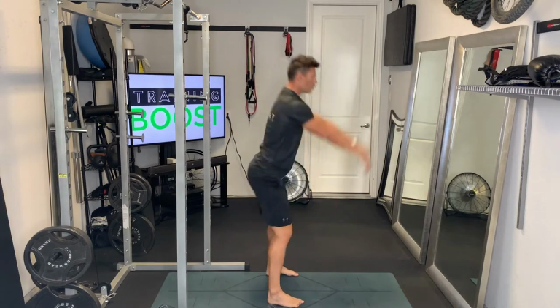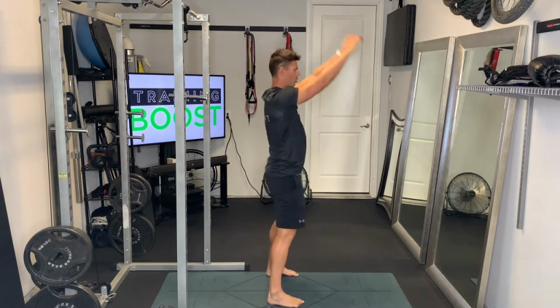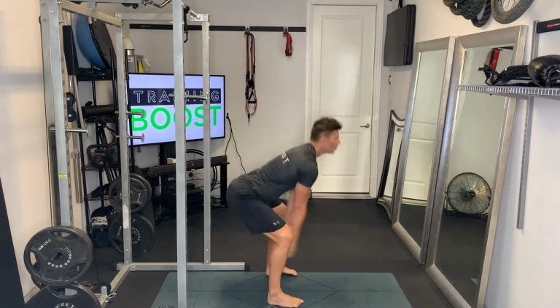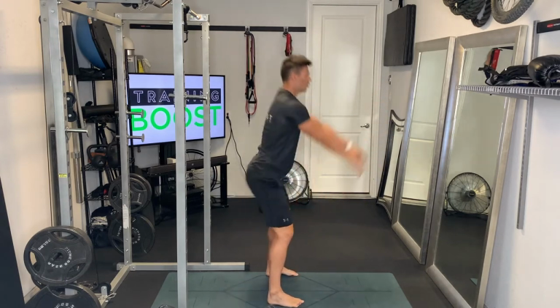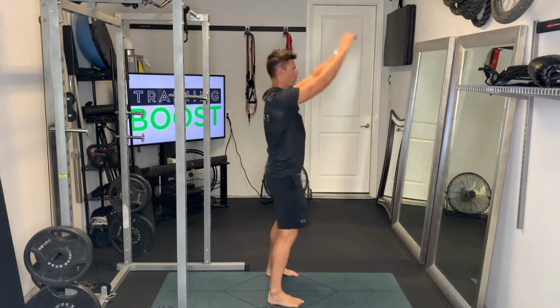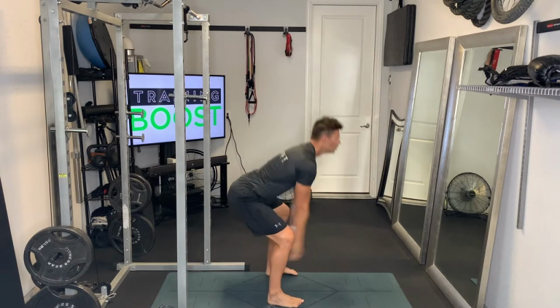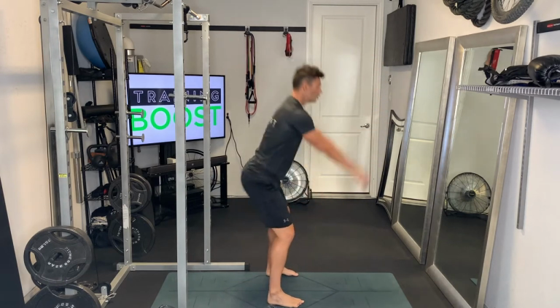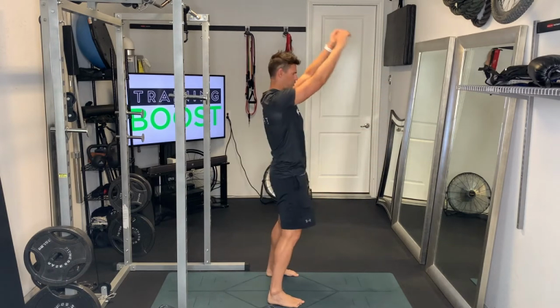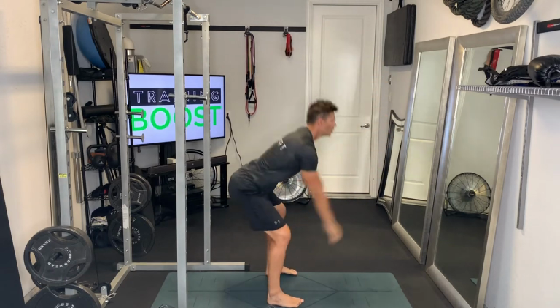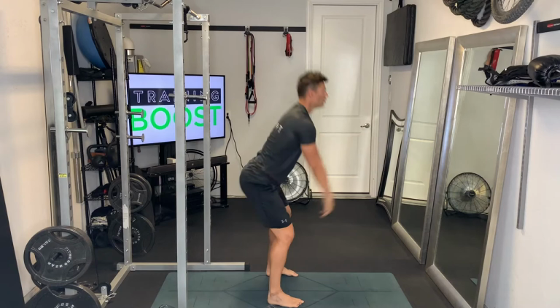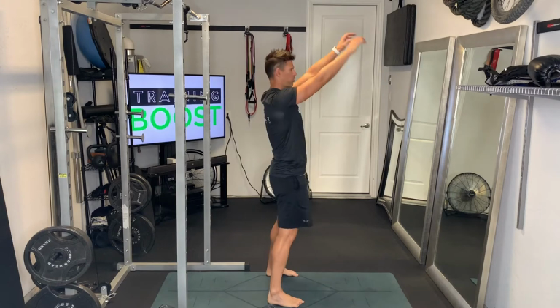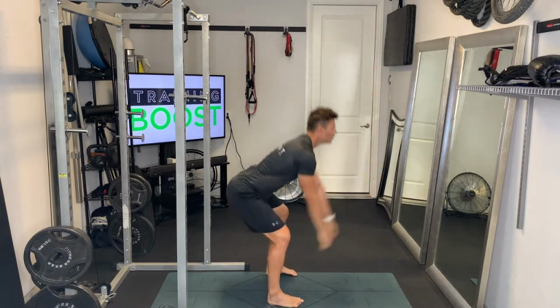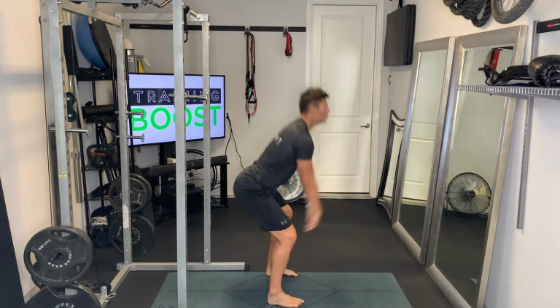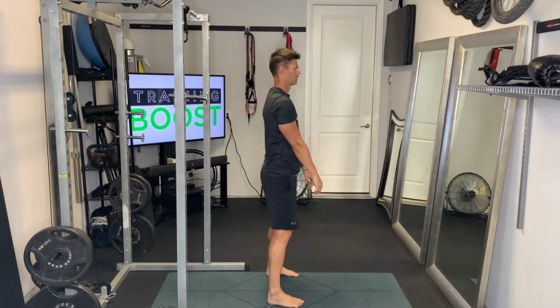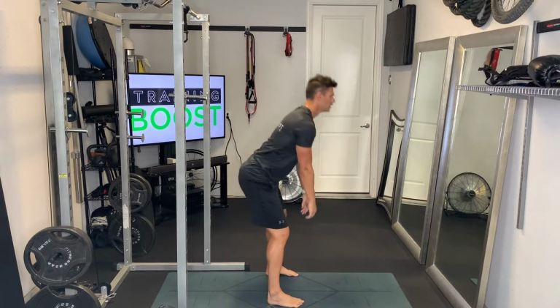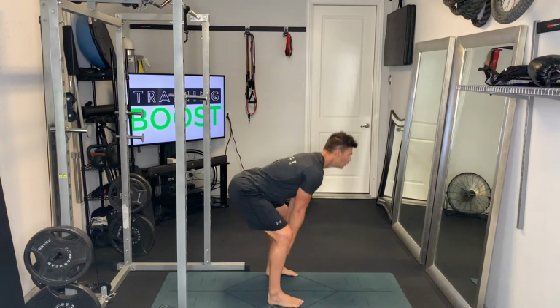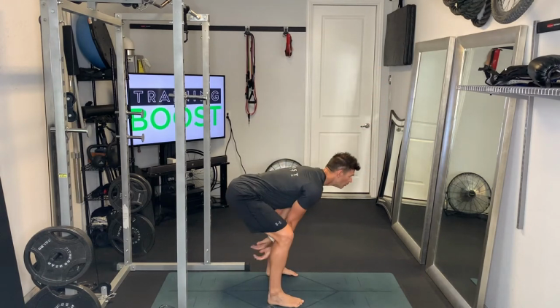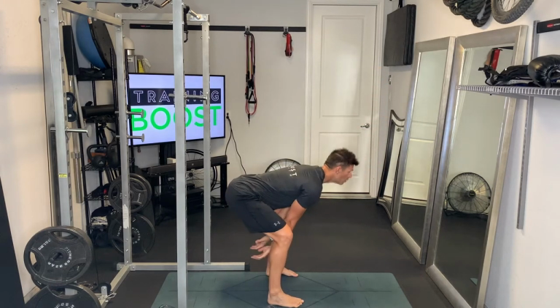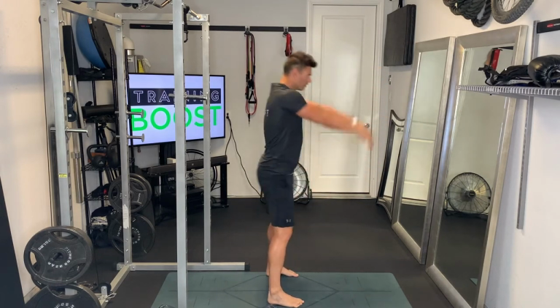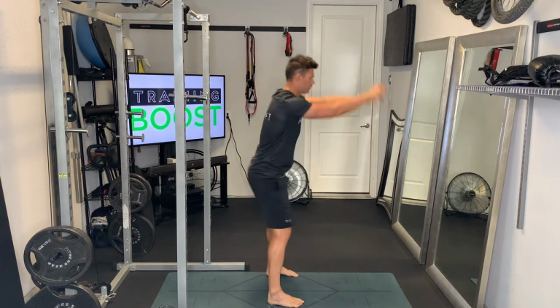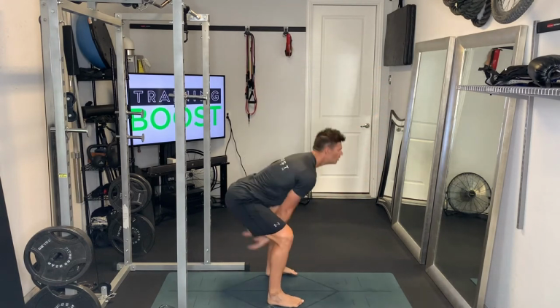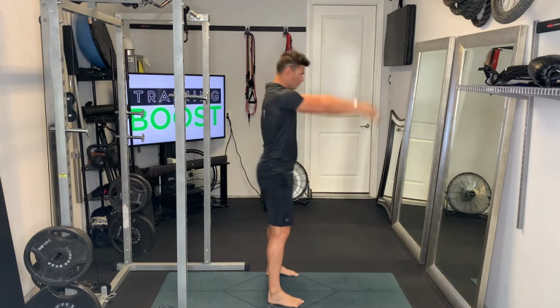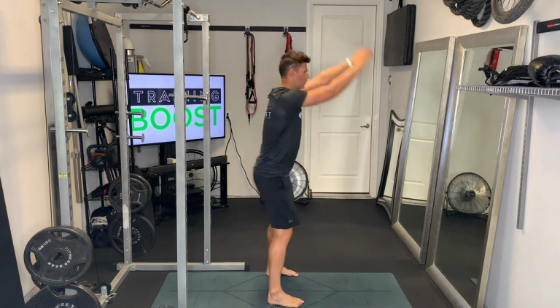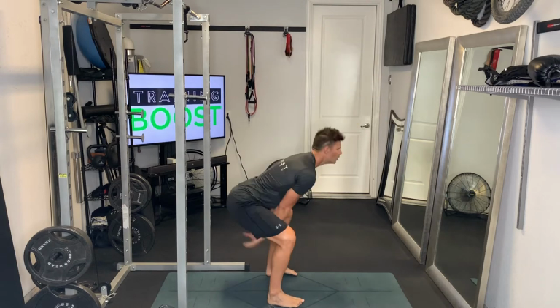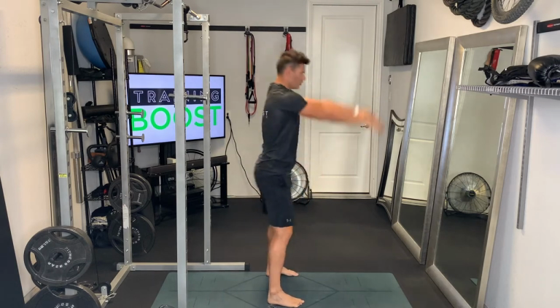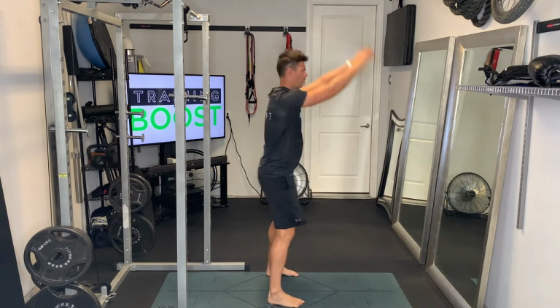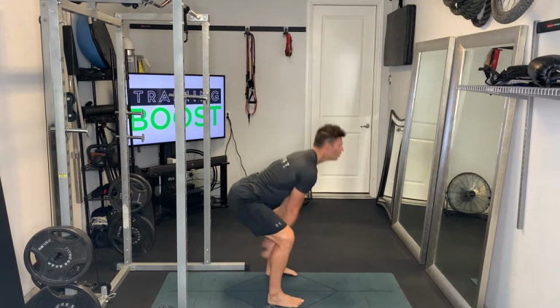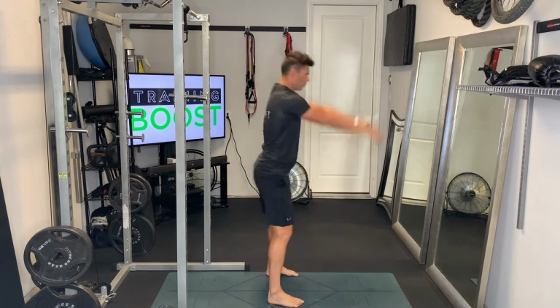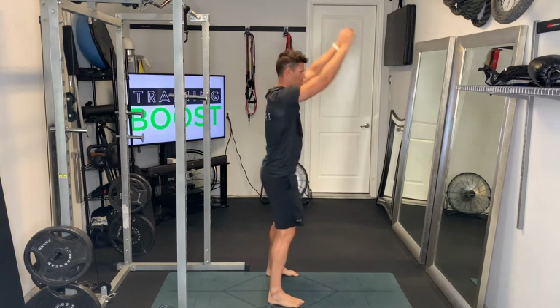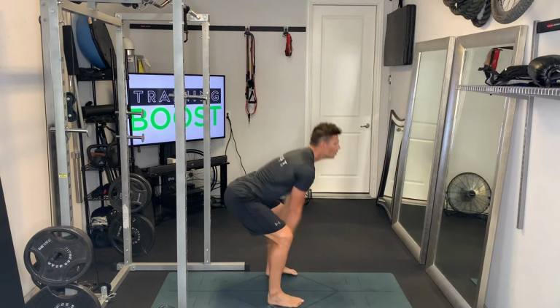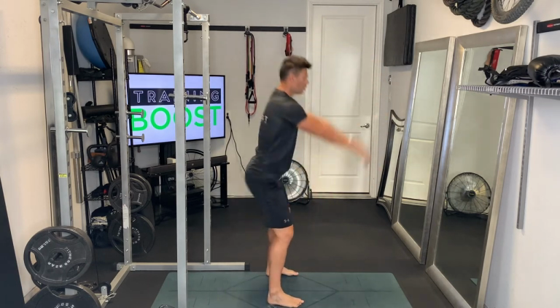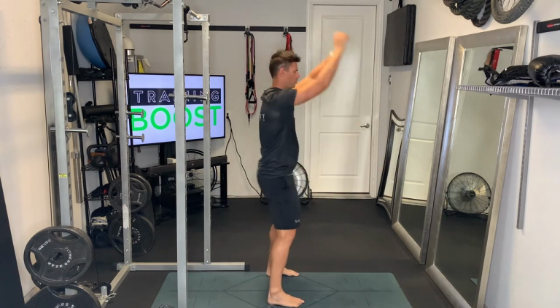We're going to reach back like we would with the kettlebell between the legs. Feet are a little bit wider than hip width. We're going to drive those knees out as we go down, and then we're going to explode up, extending through the hips, squeezing the glutes and abs at the top.